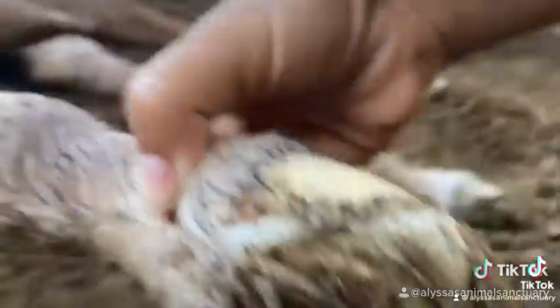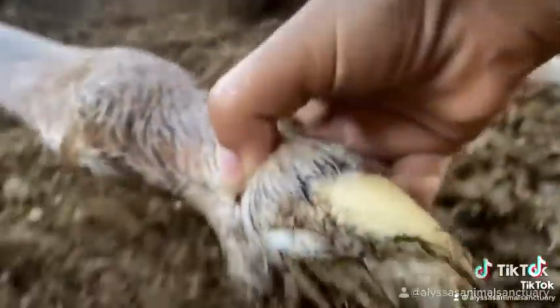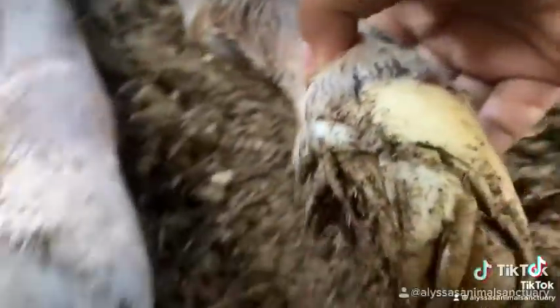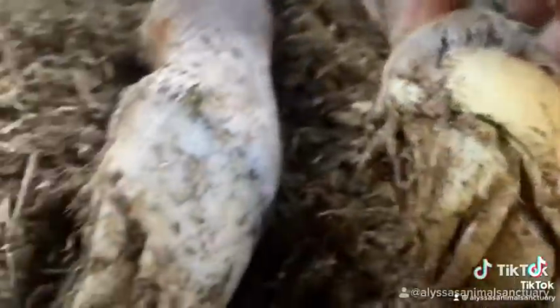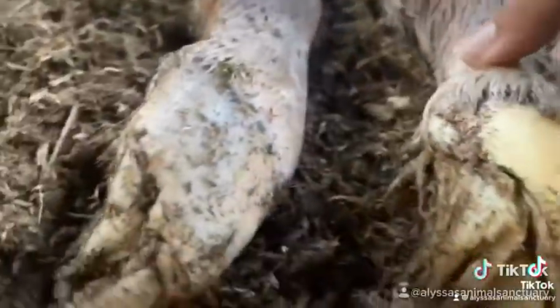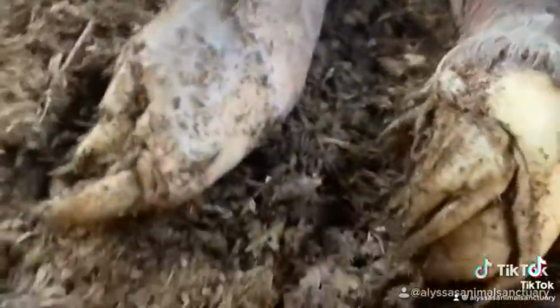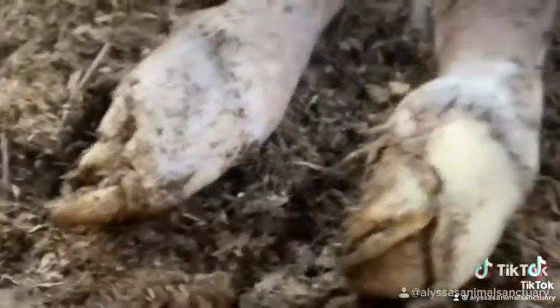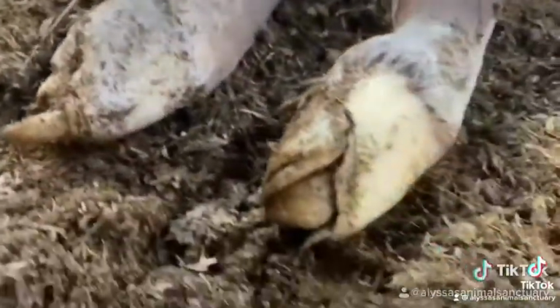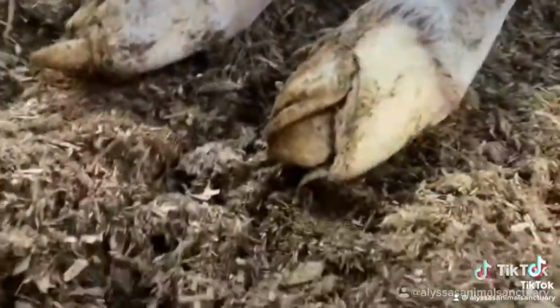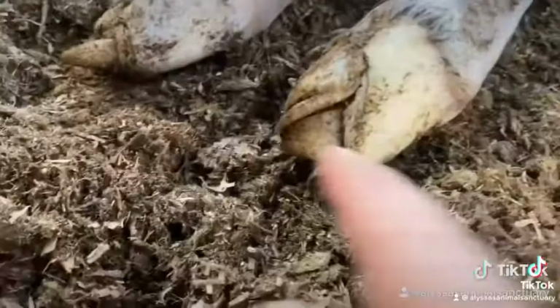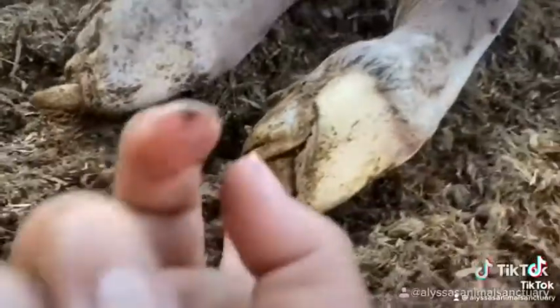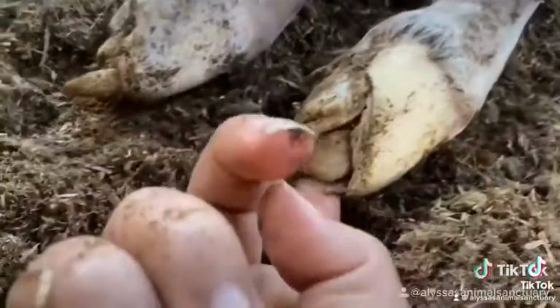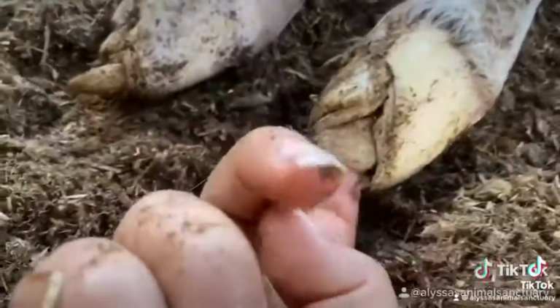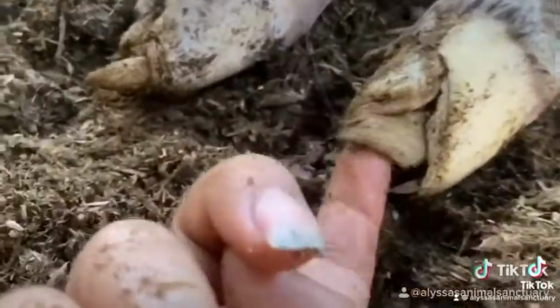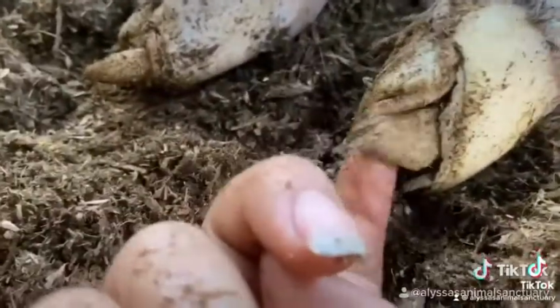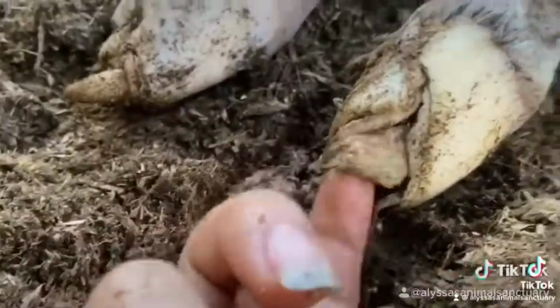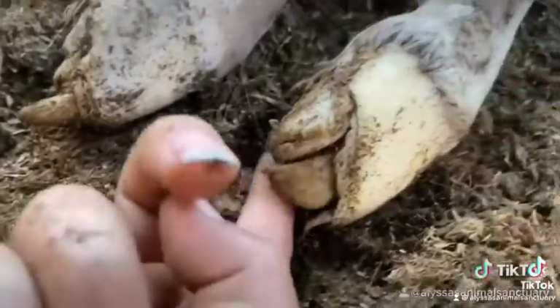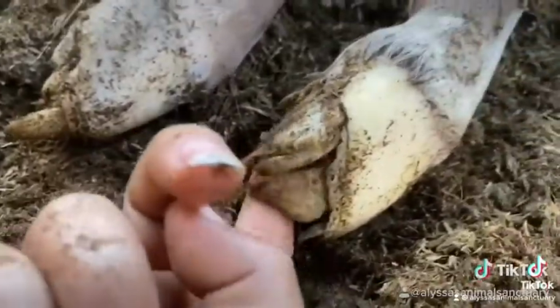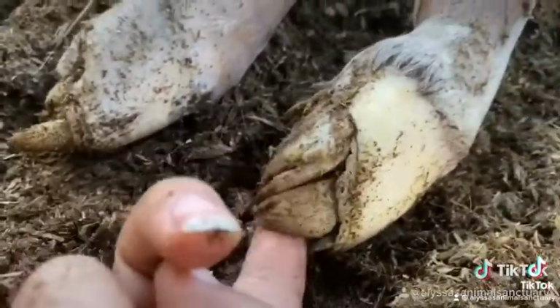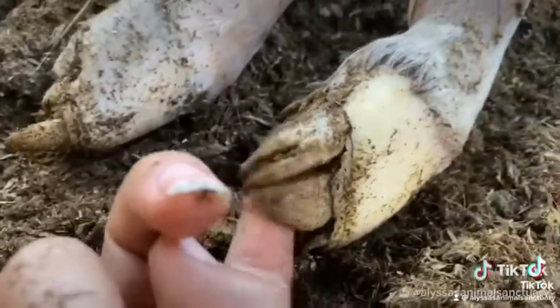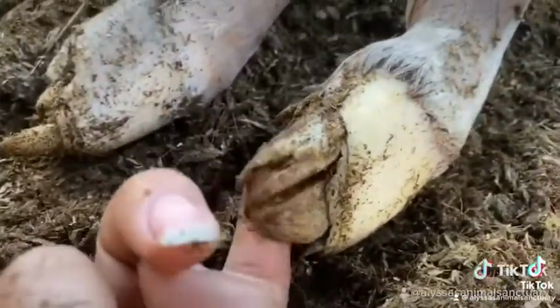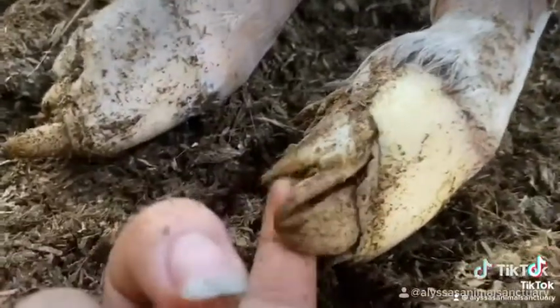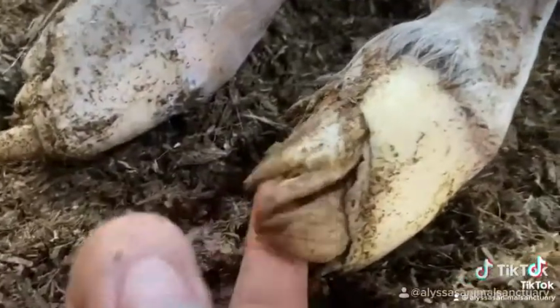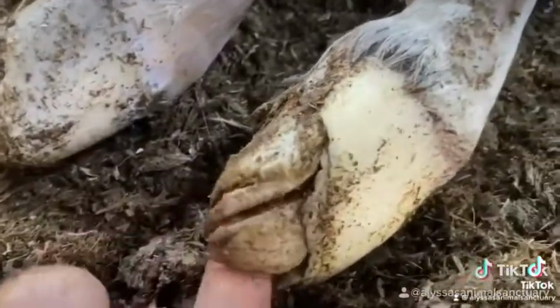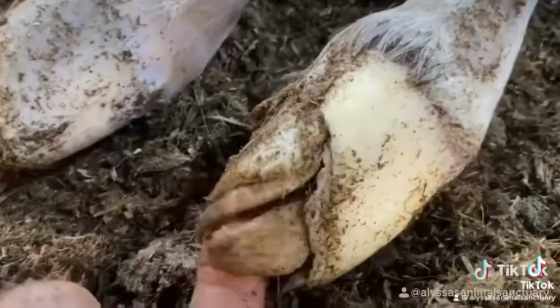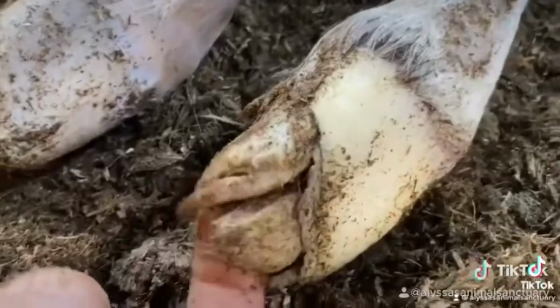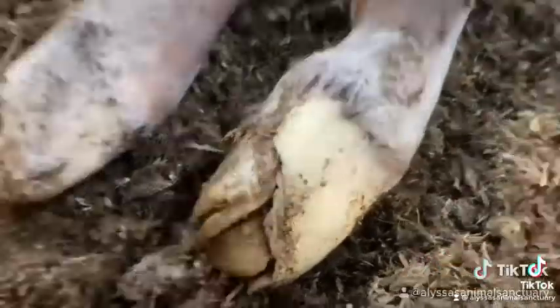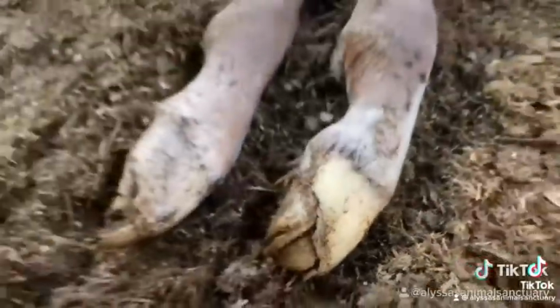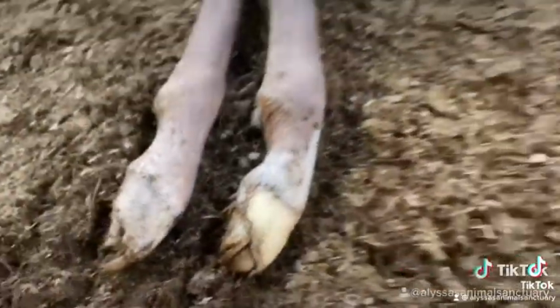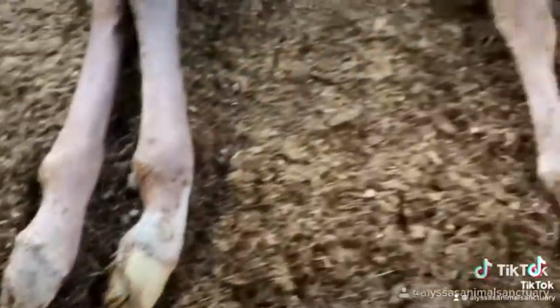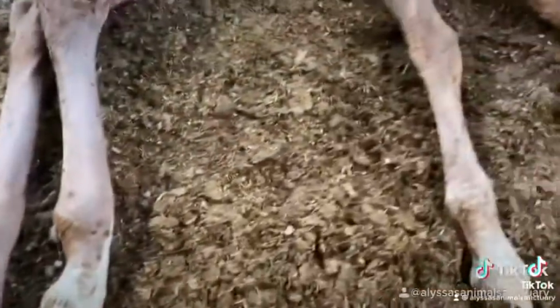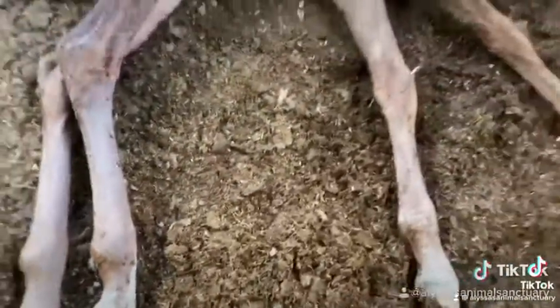It's so cool that since we got to actually watch the entire birth, we get to see what these hoof feathers look like the second he's born. How cool is that? They look like little tiny pieces of rubber.